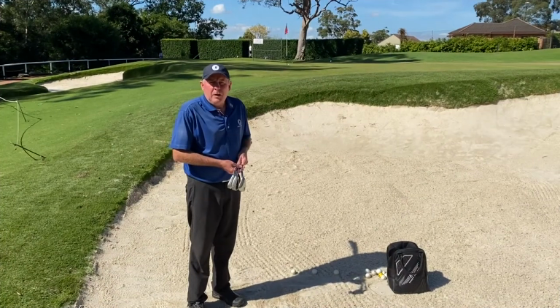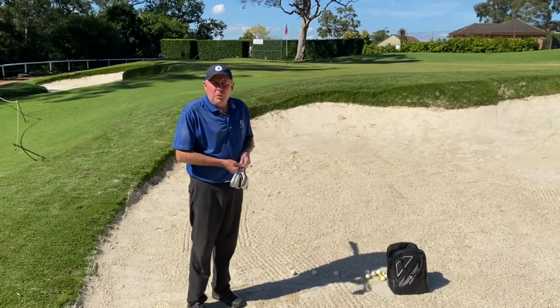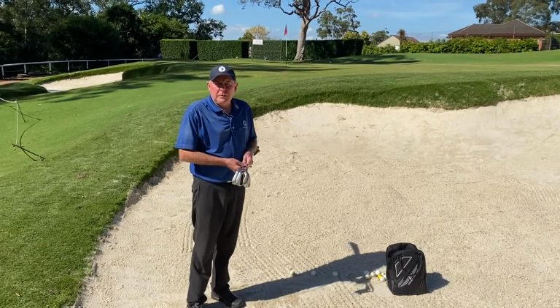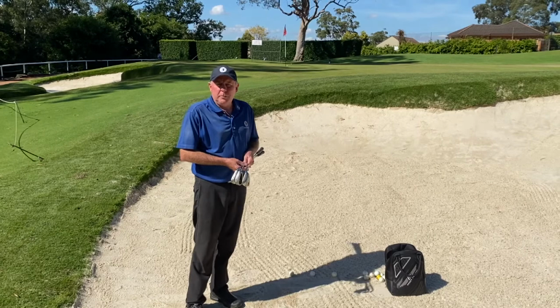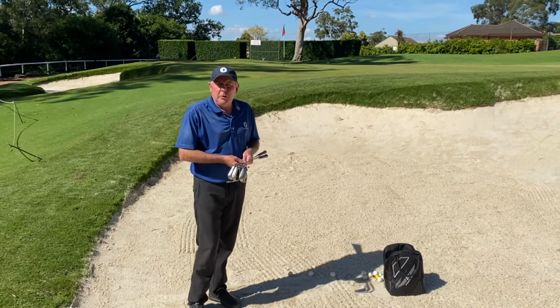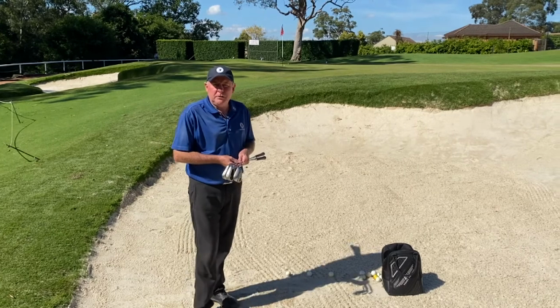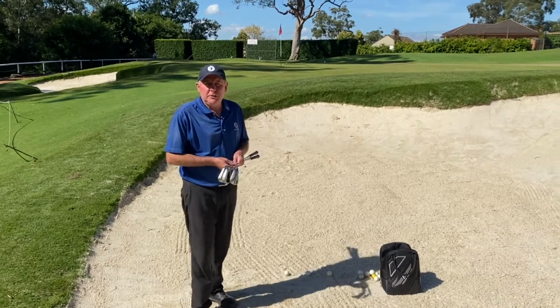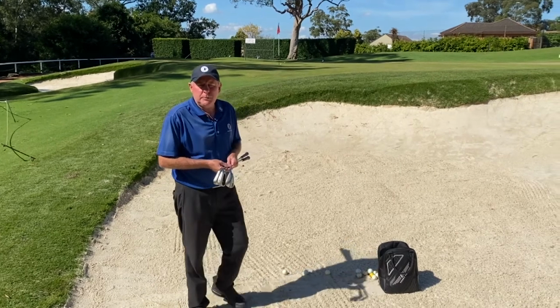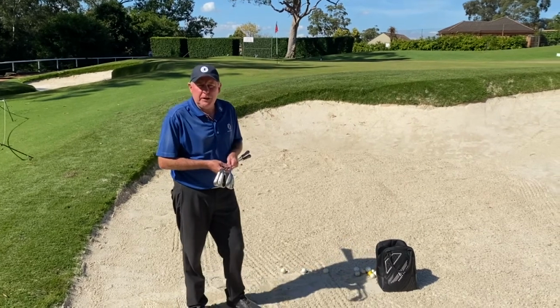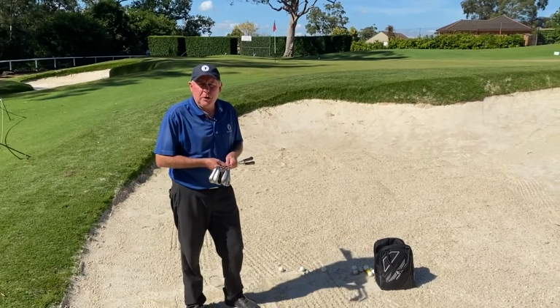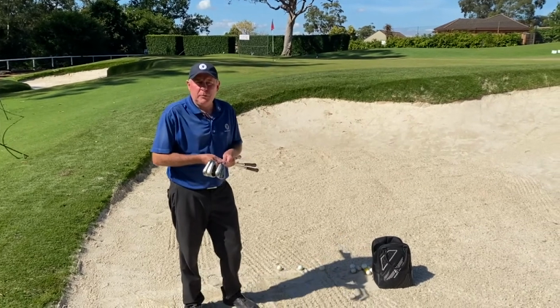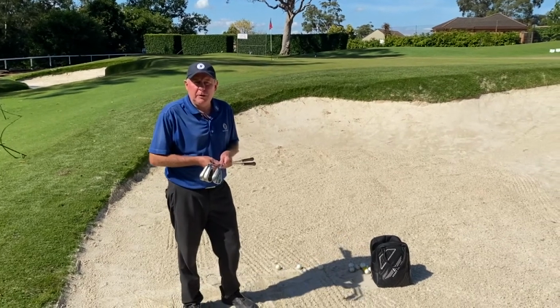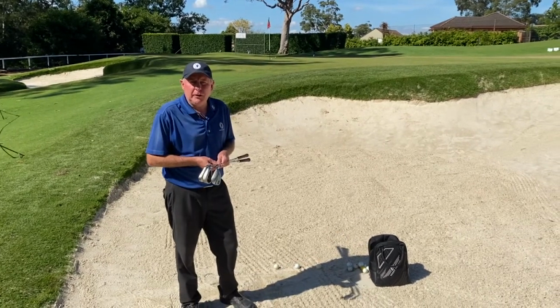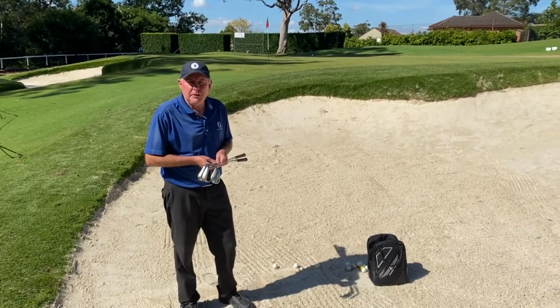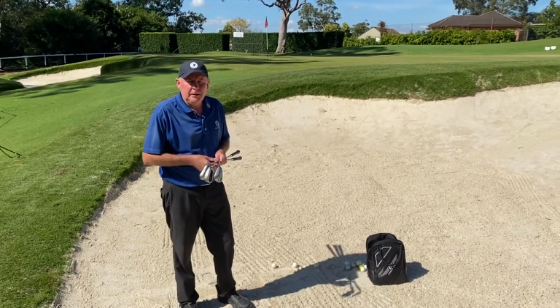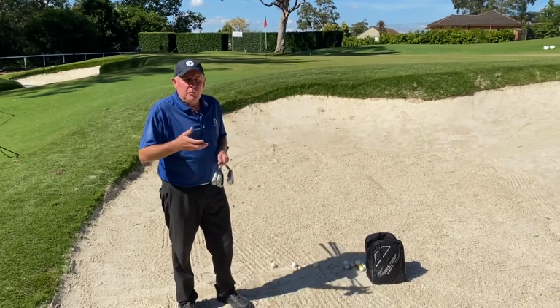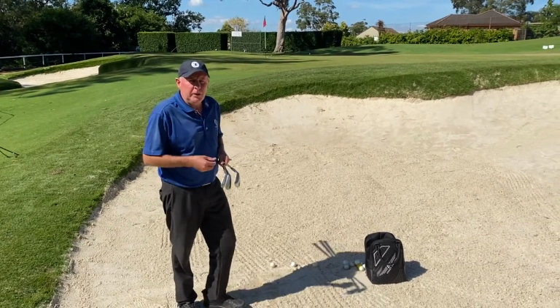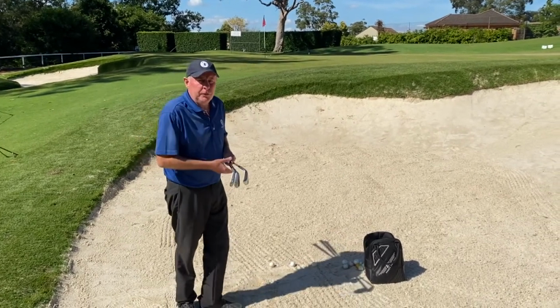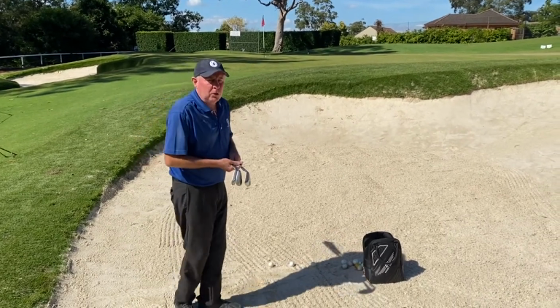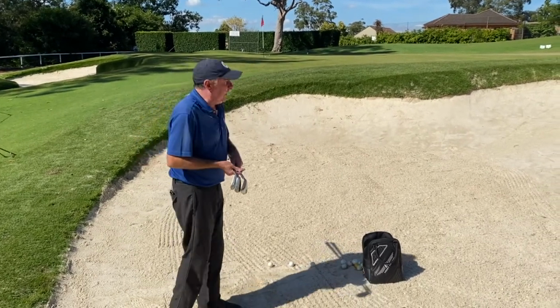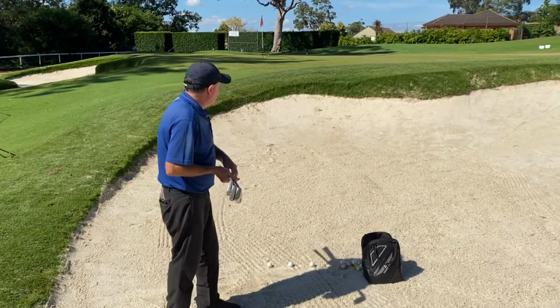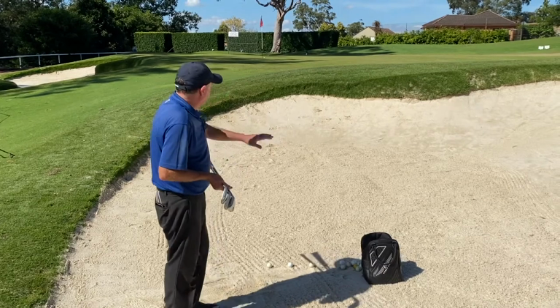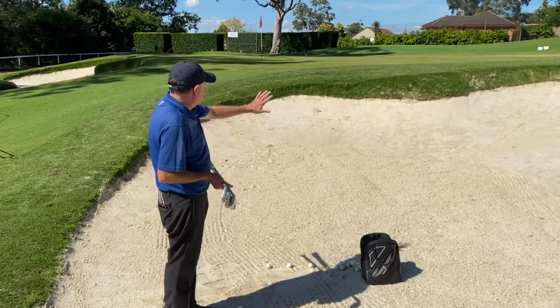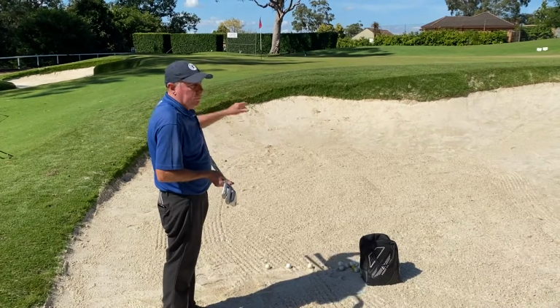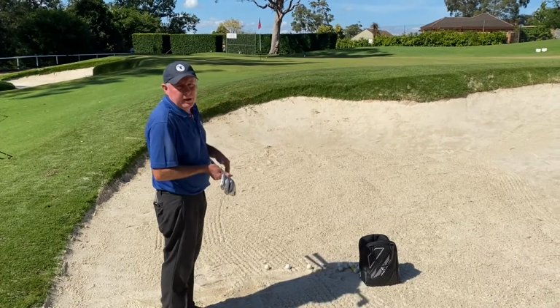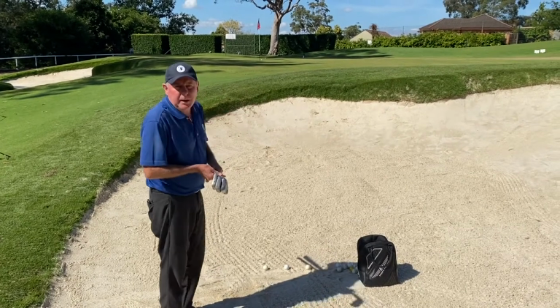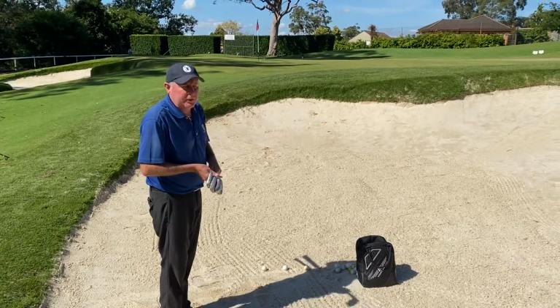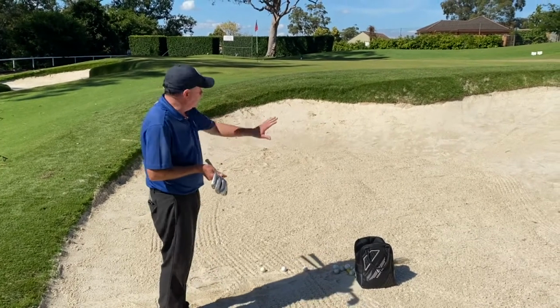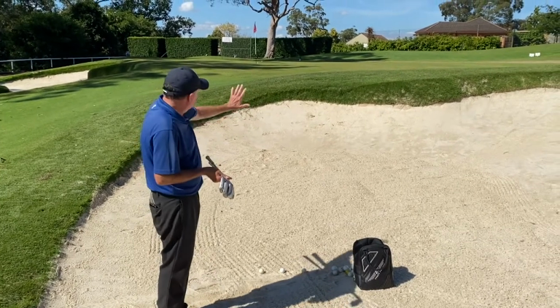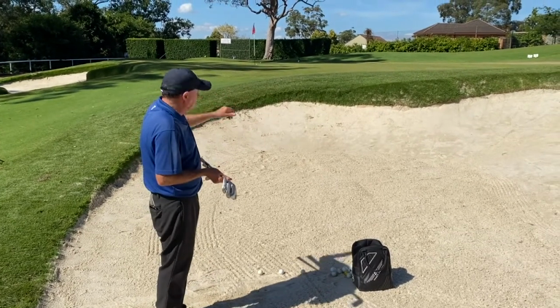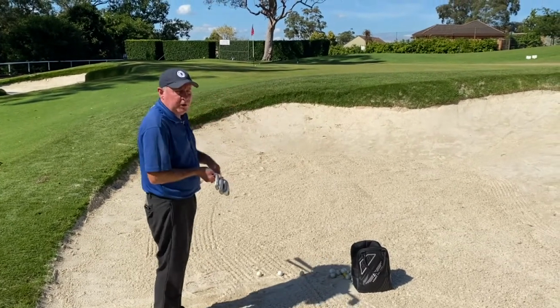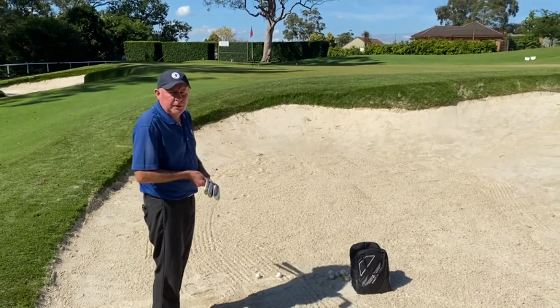Good morning ladies and gentlemen. Welcome back to 60 Seconds with Dave. Hope everyone's having a great Easter. We're out on the fifth hole here at Oatlands Golf Club with our new renovated bunkers, where you can see the nice green faces.